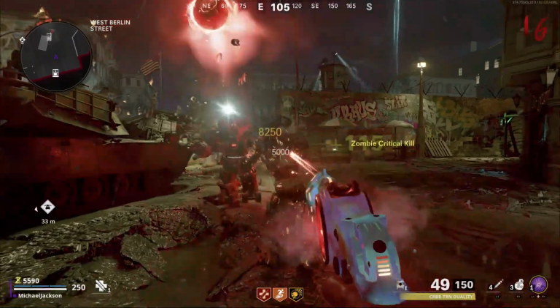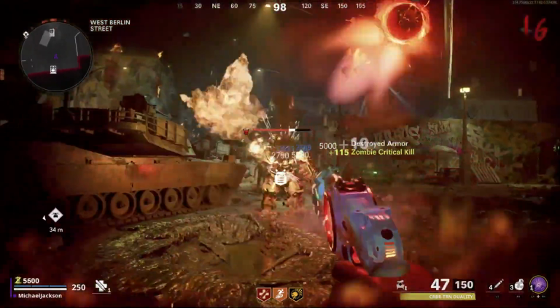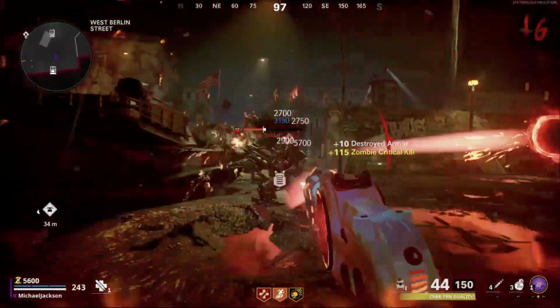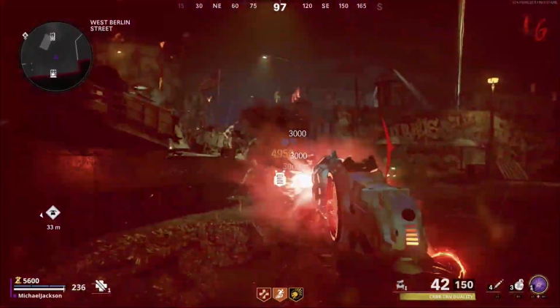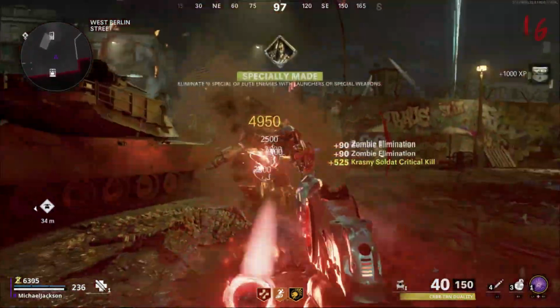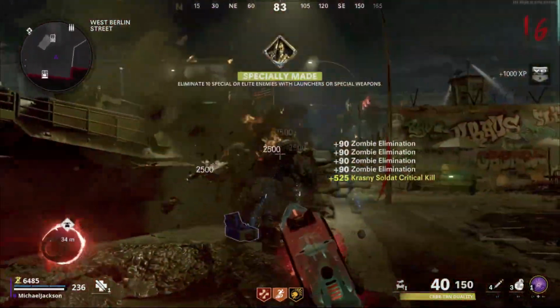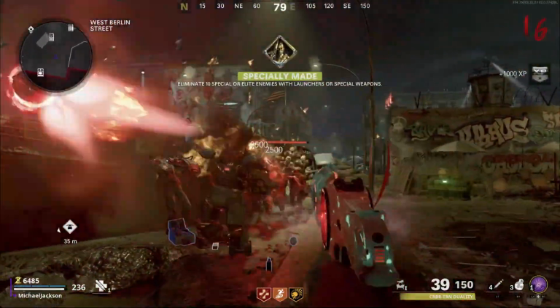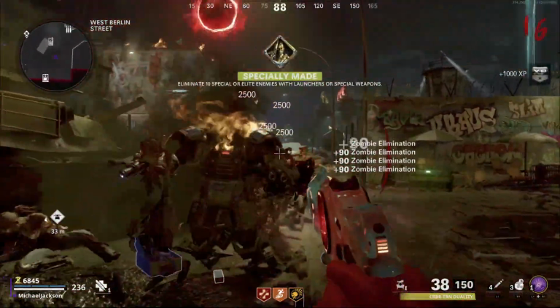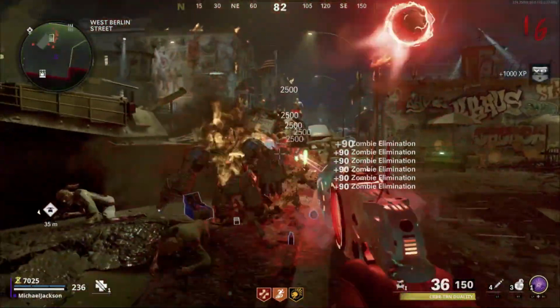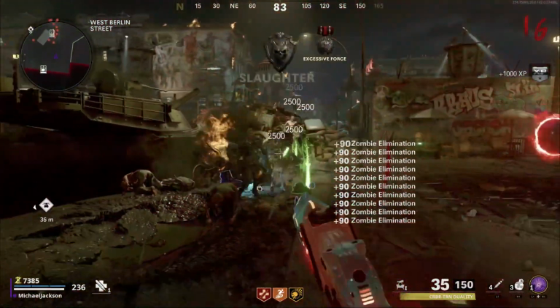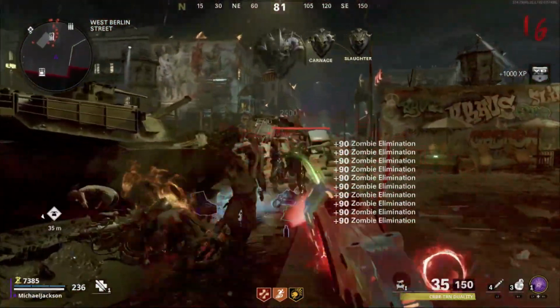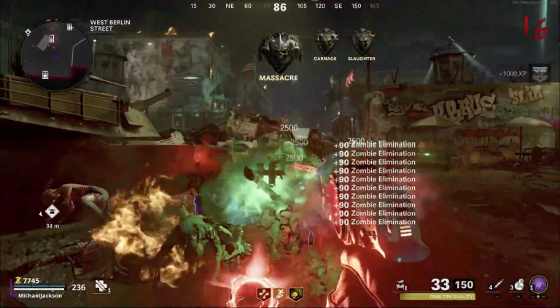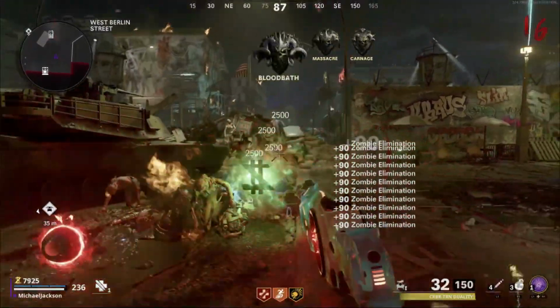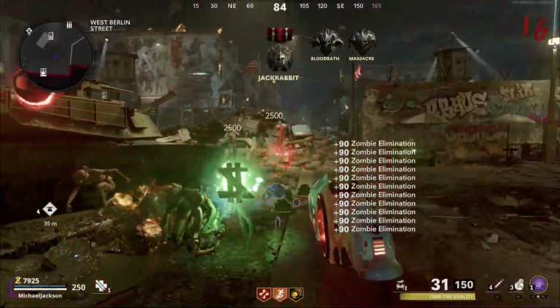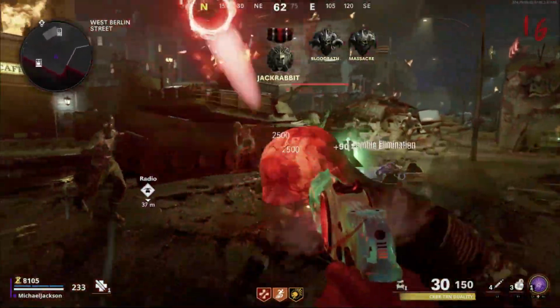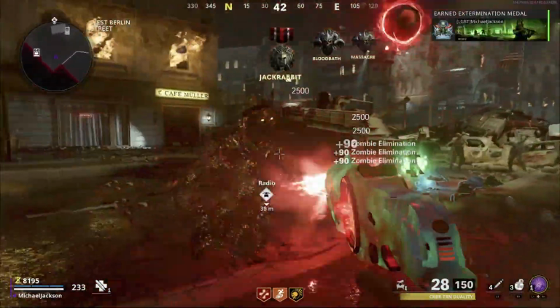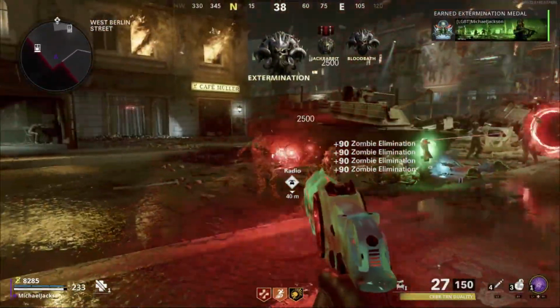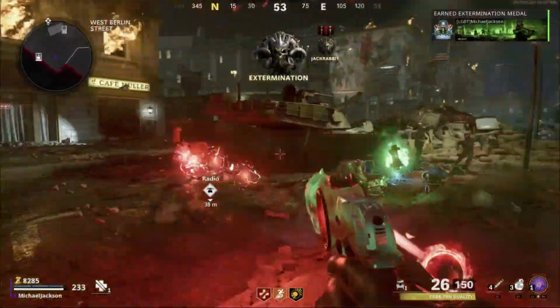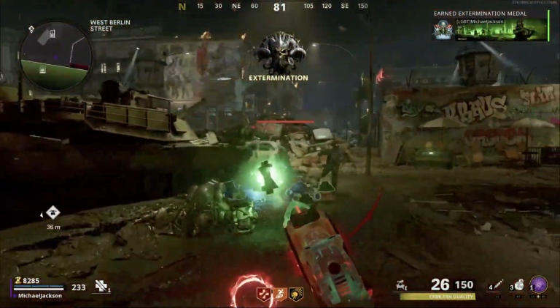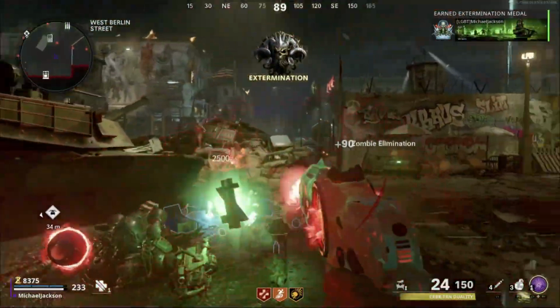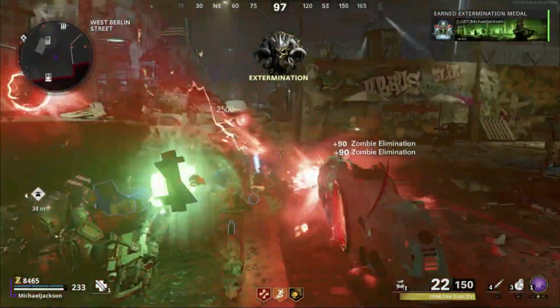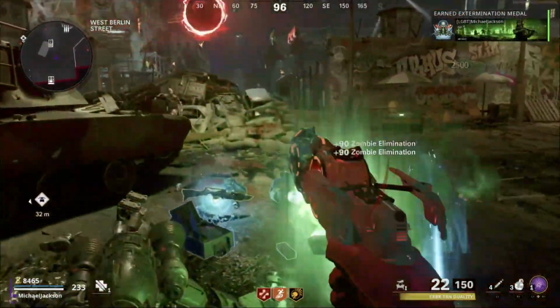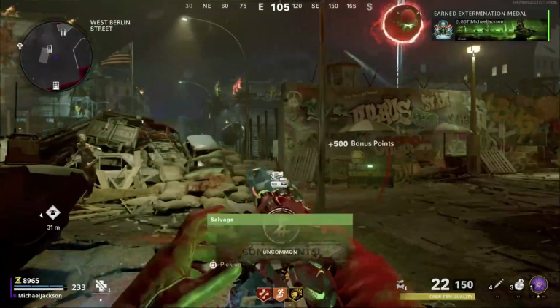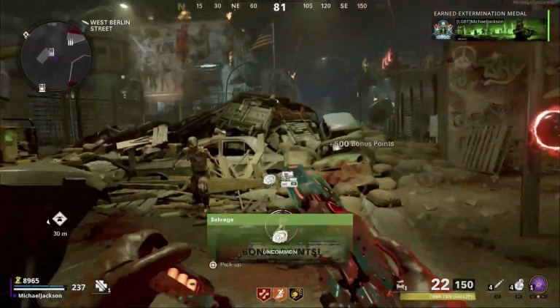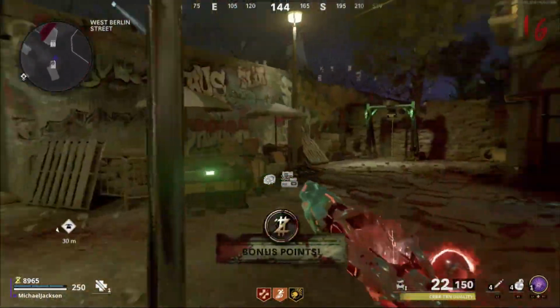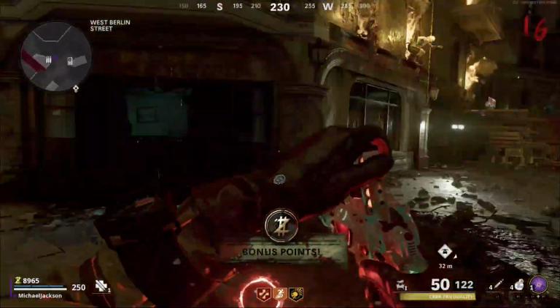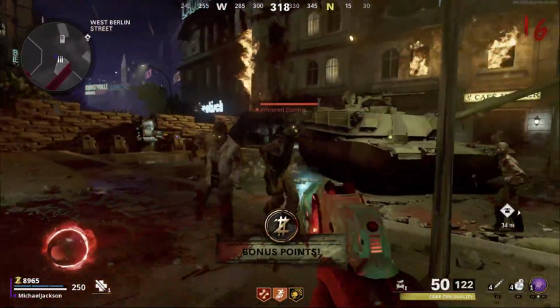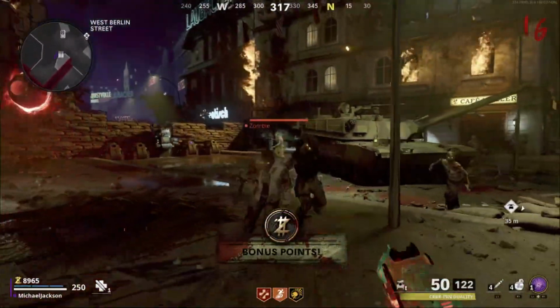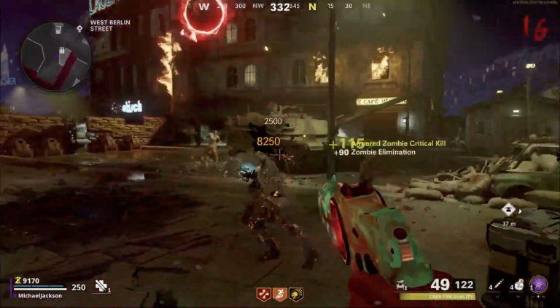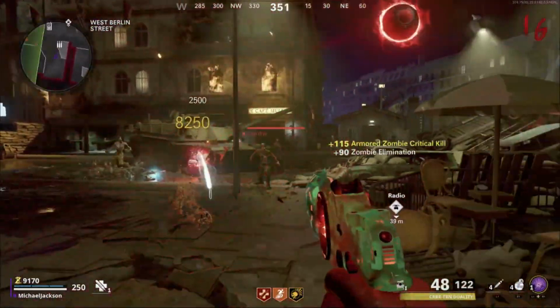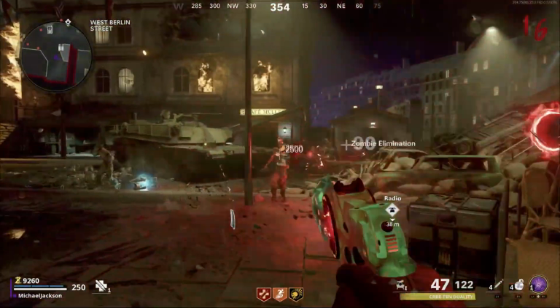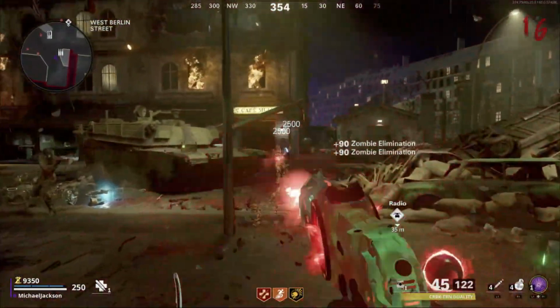Hey guys, welcome back to another video. Today I'm going to be giving you my opinion on what I think is the best version of the Cerberus. For those who don't know what the Cerberus is, it's the newest wonder weapon recently added into zombies. You can only get it on the new map Mauer der Toten.